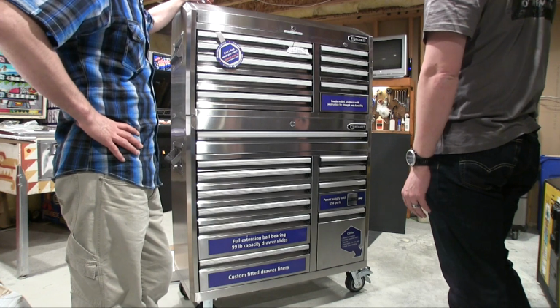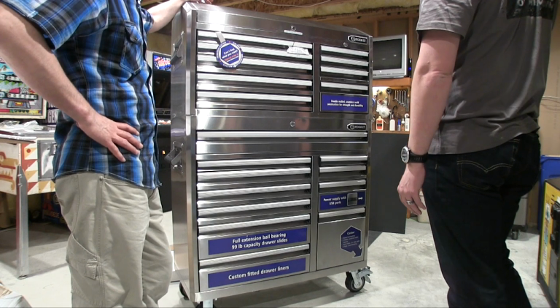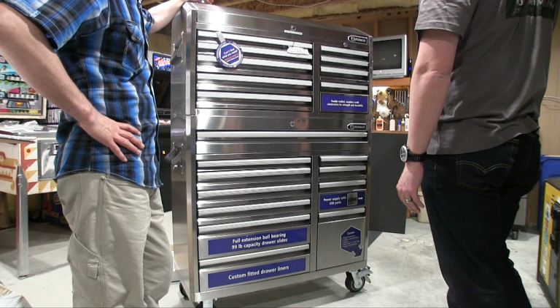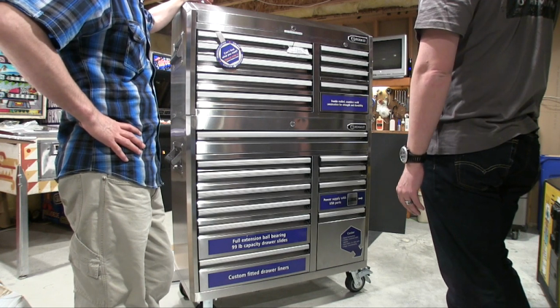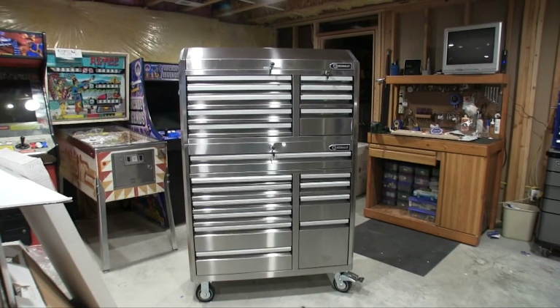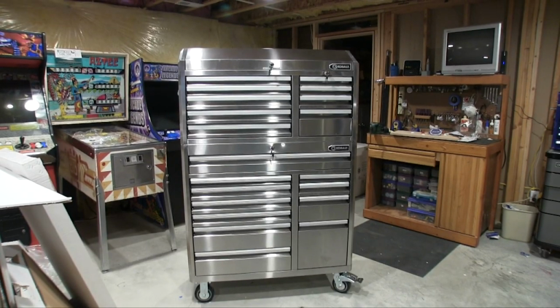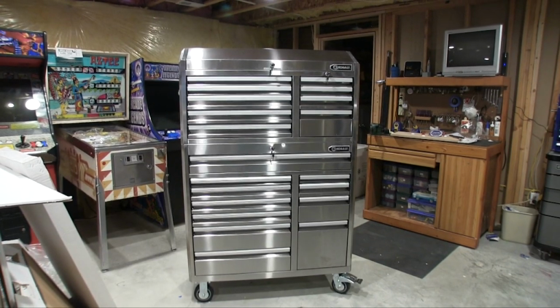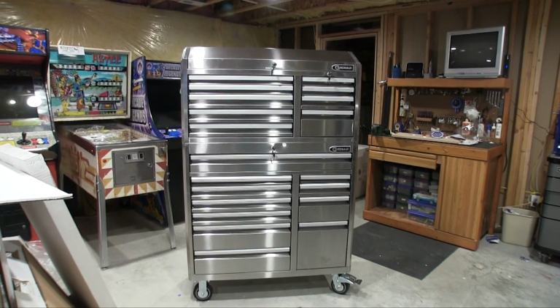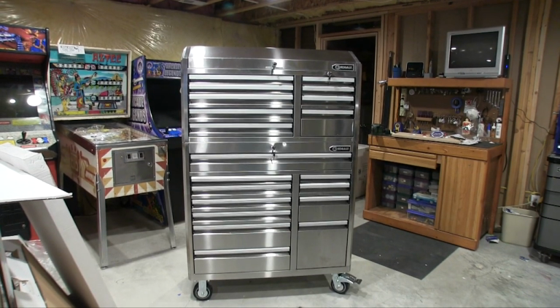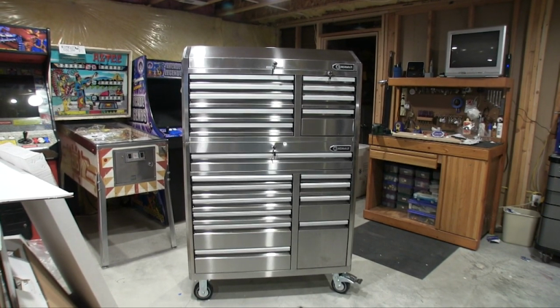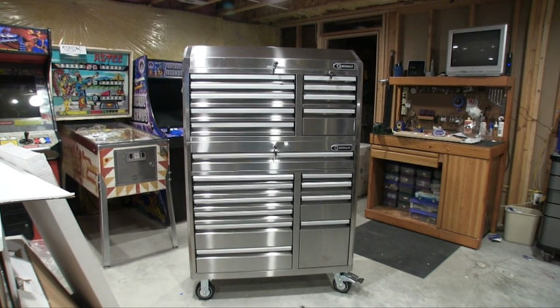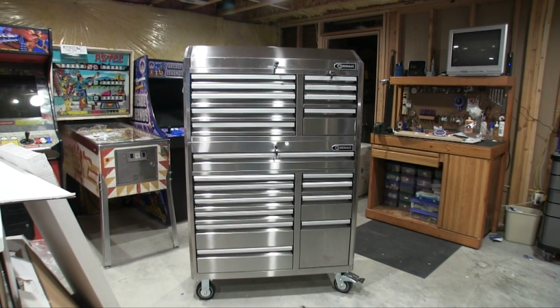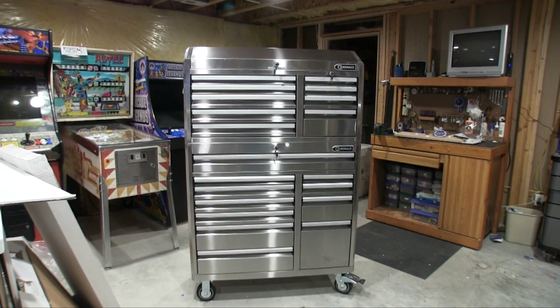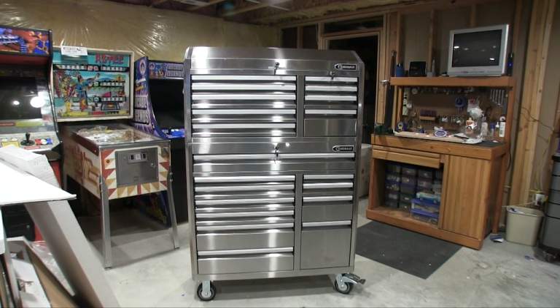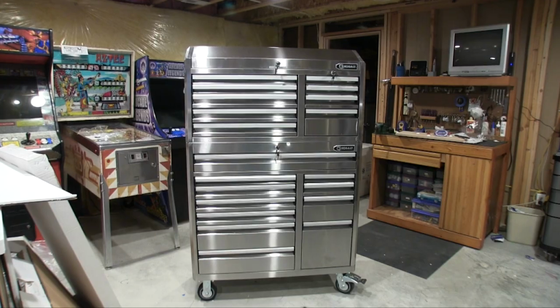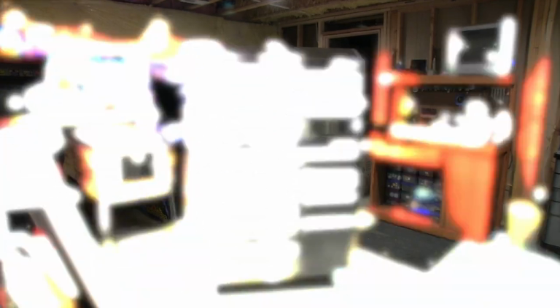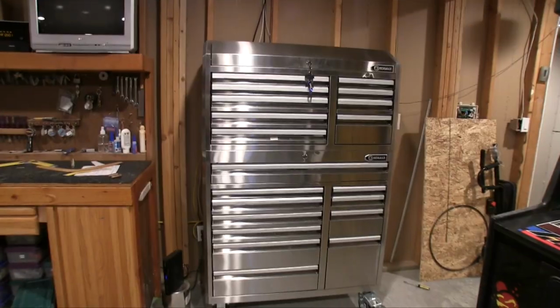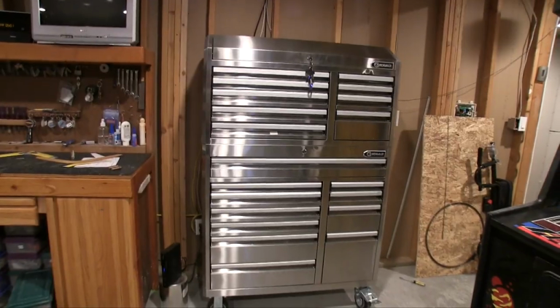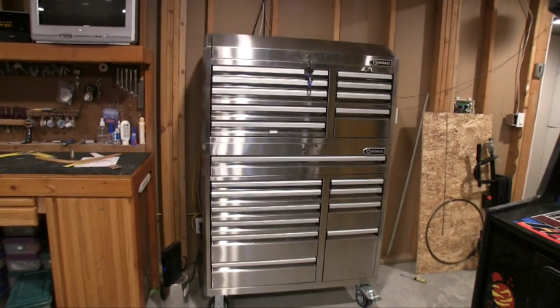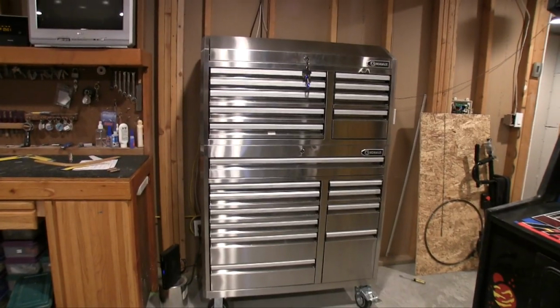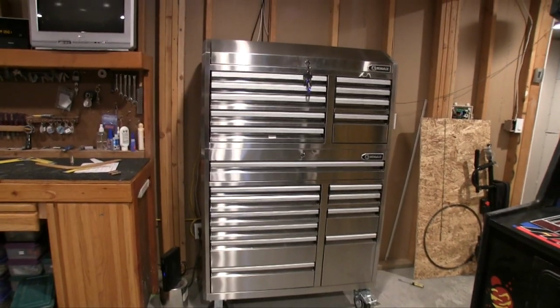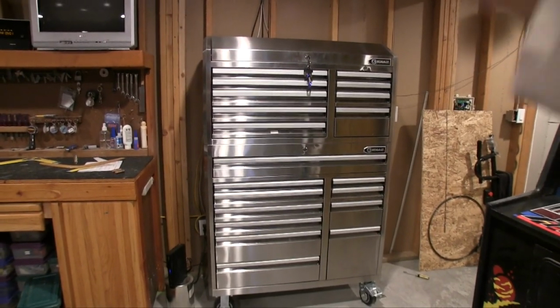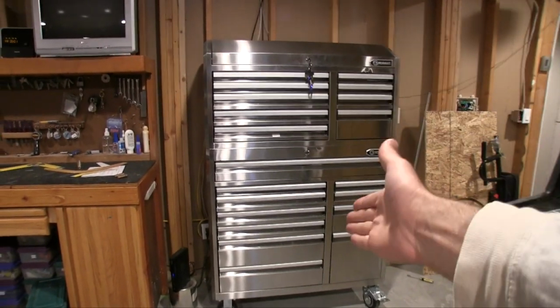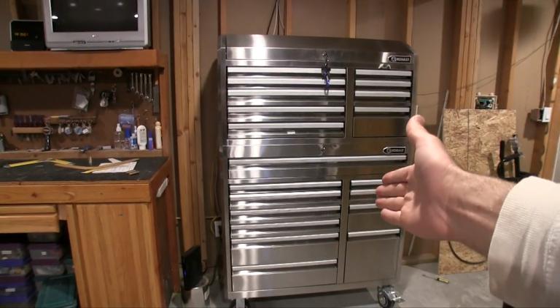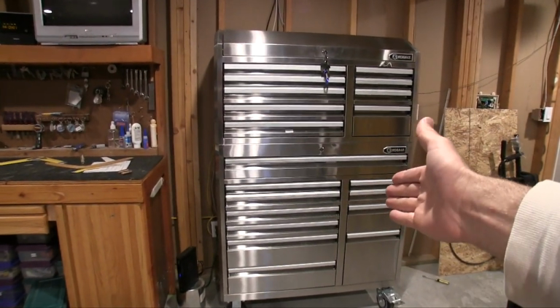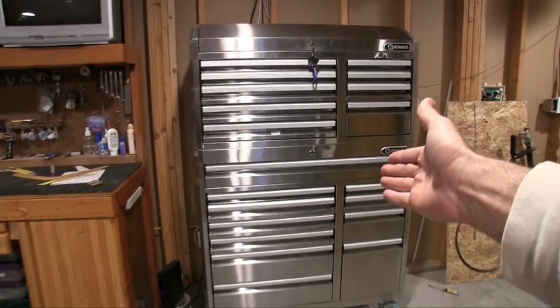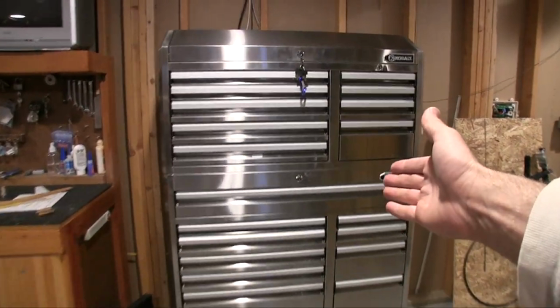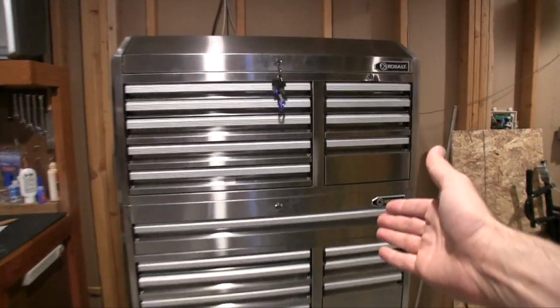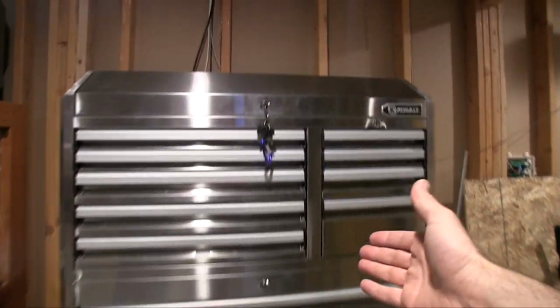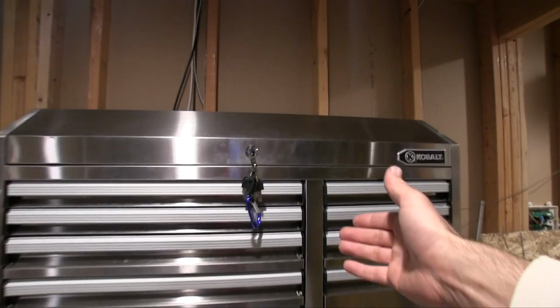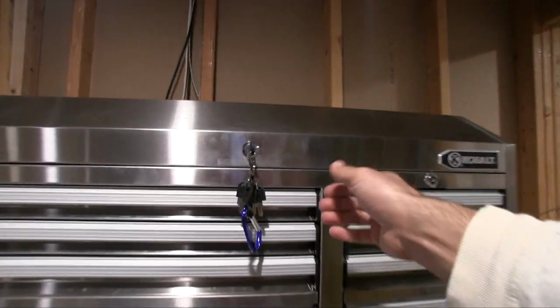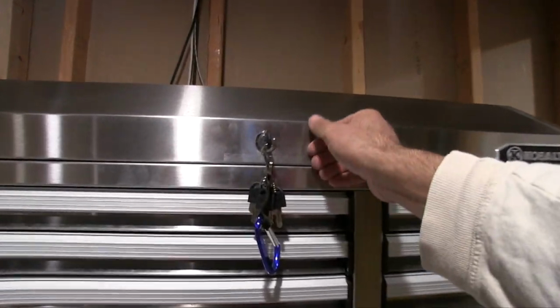You will definitely need help putting the top on — you can't do it yourself unless you want to go to the hospital. All right, so all of that footage was six months ago, and I've had this for six months now.